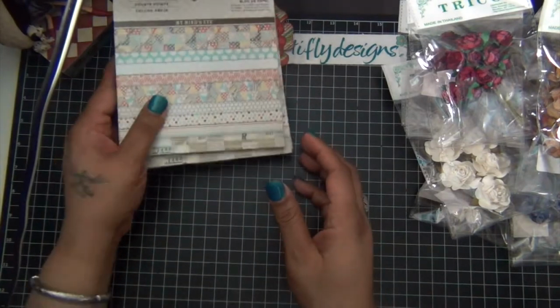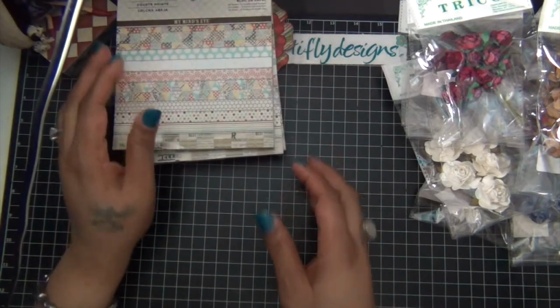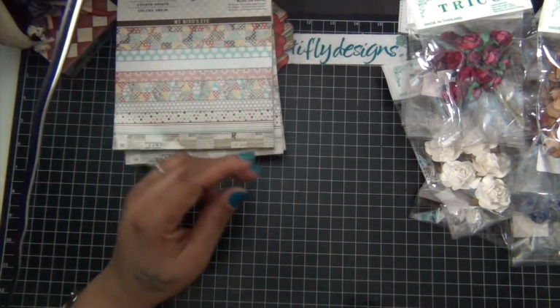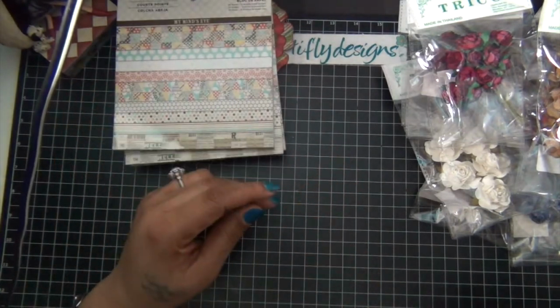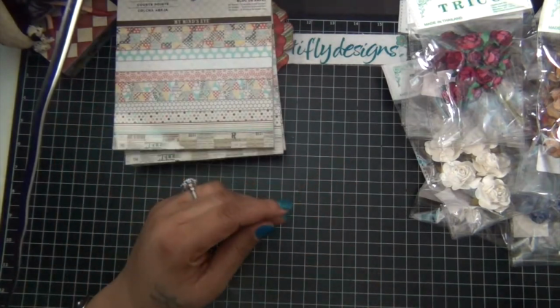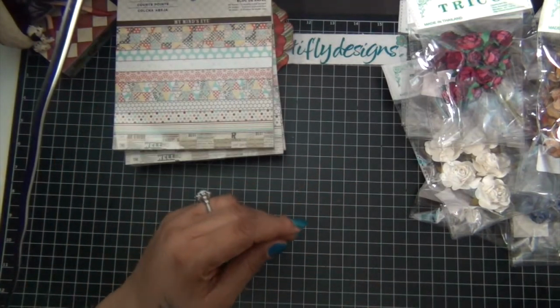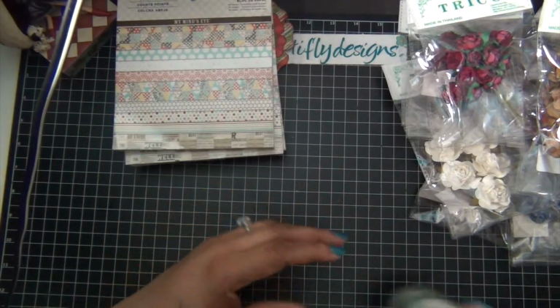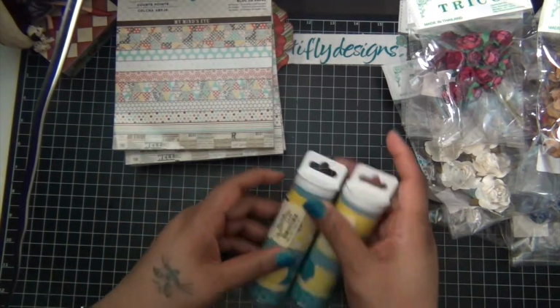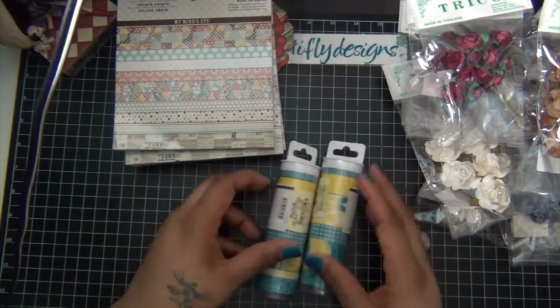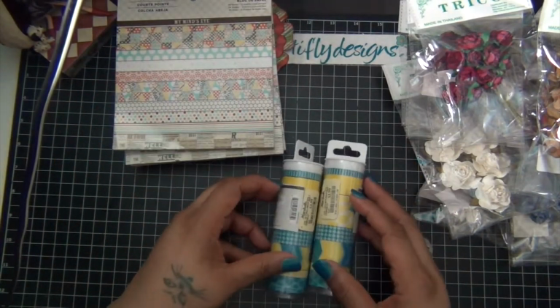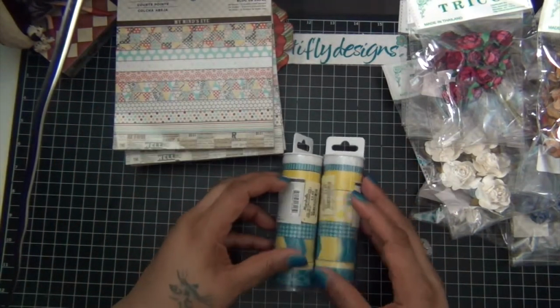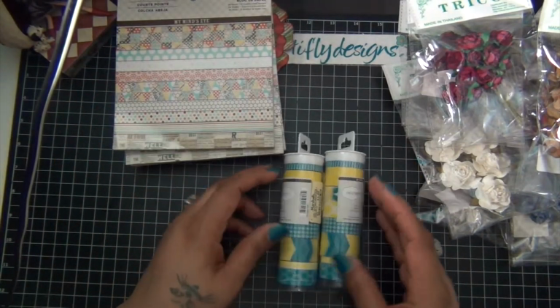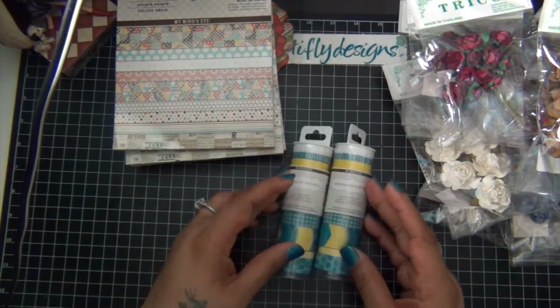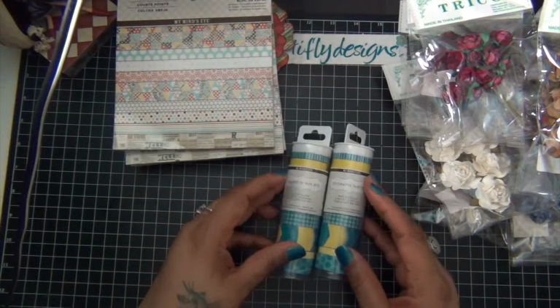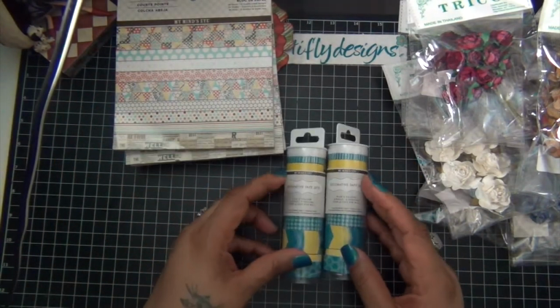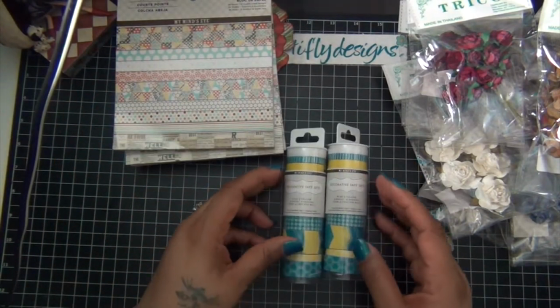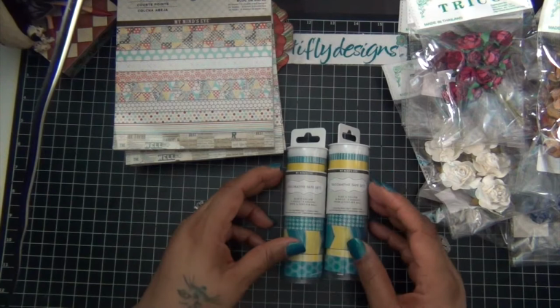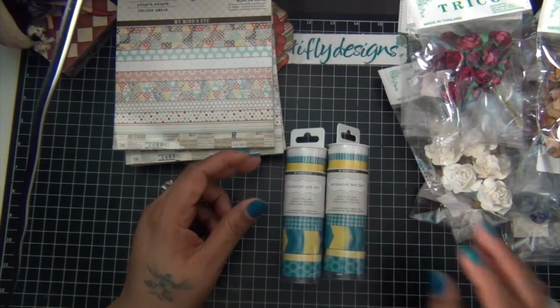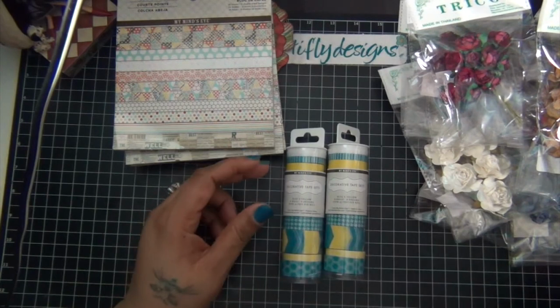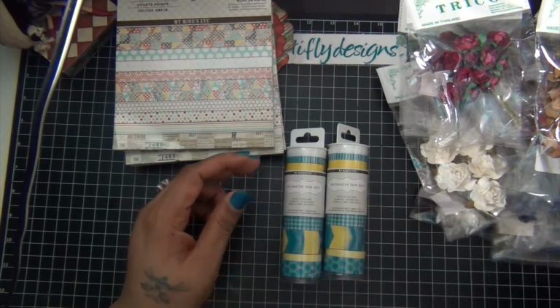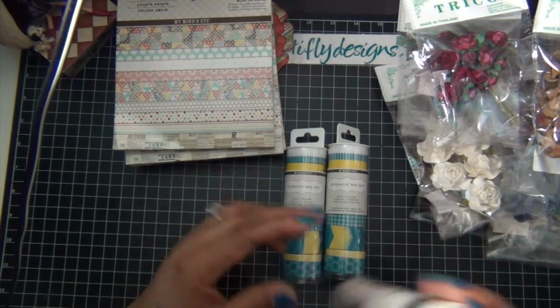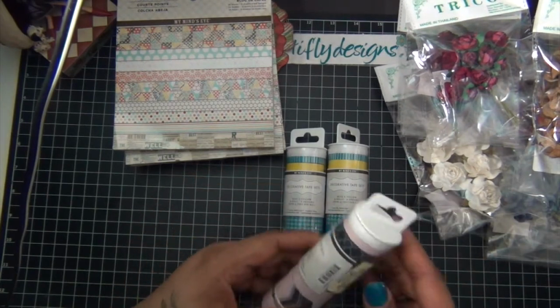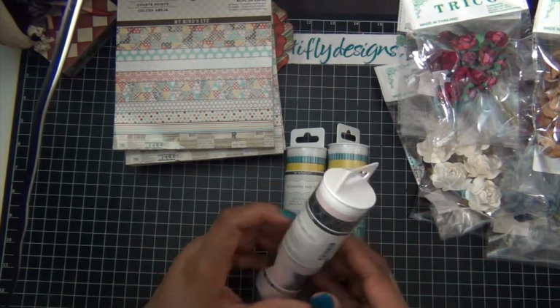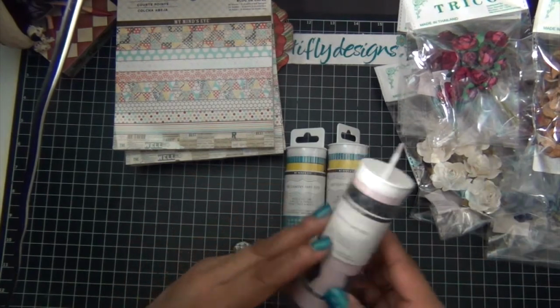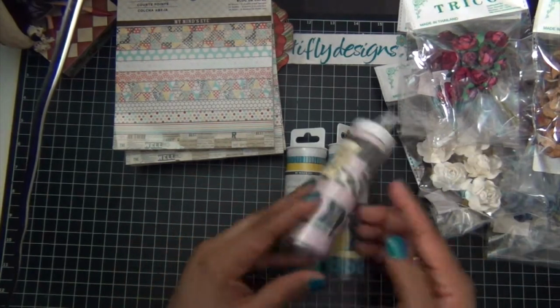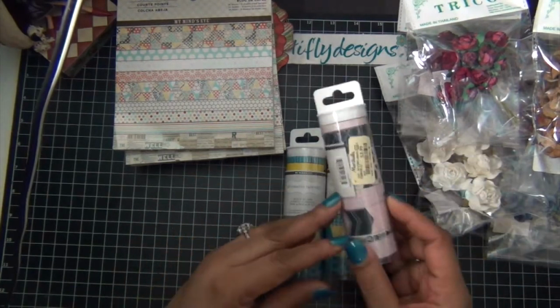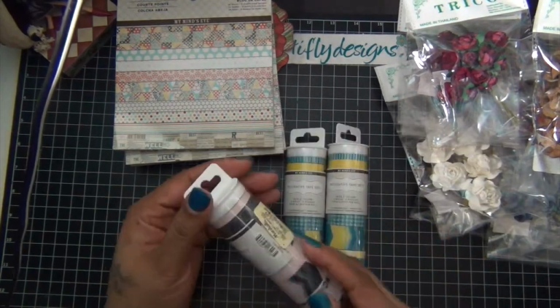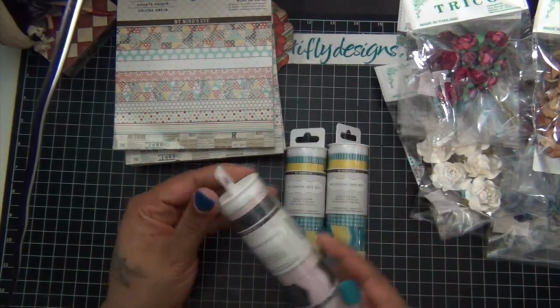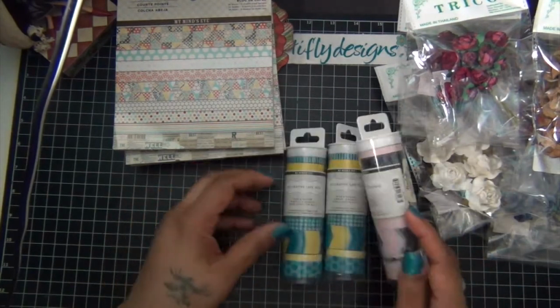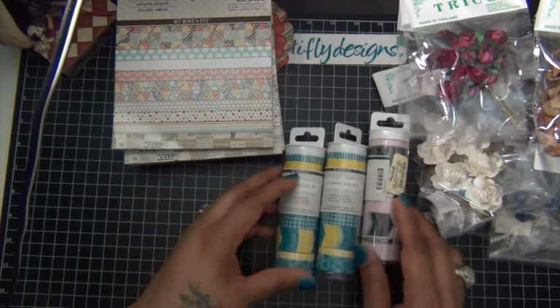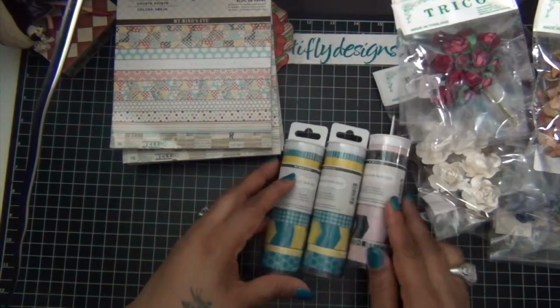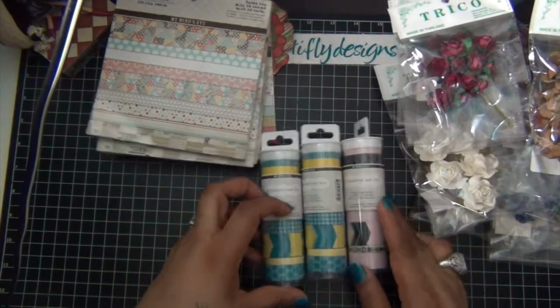Then I got some handsome washi tape from My Mind's Eye and I got two different colors. Those were the only ones that were there, so I took them.